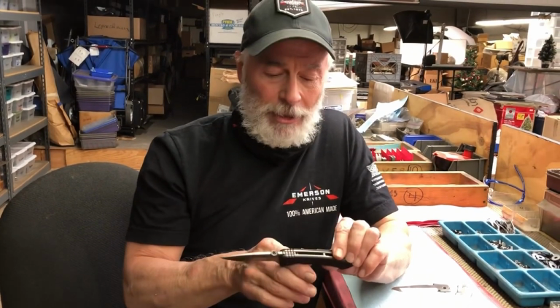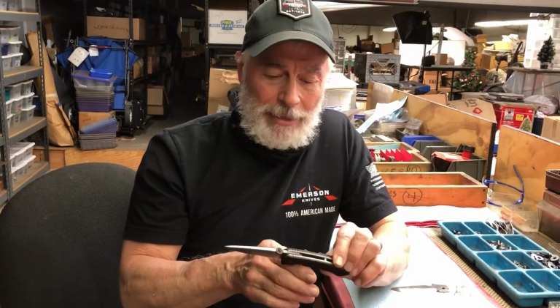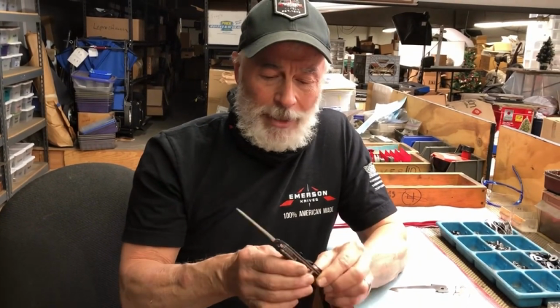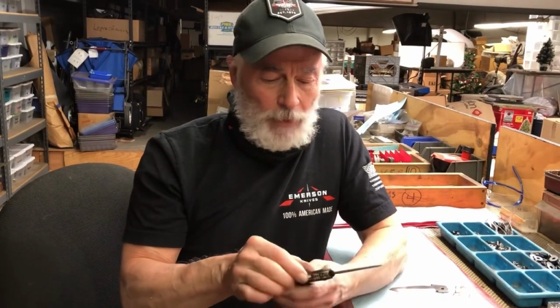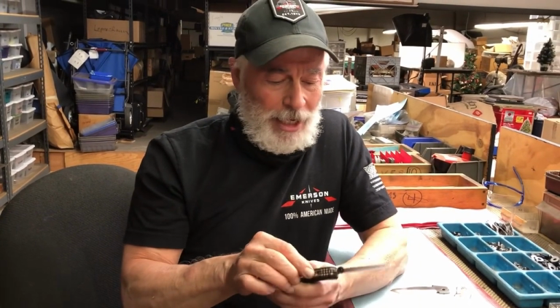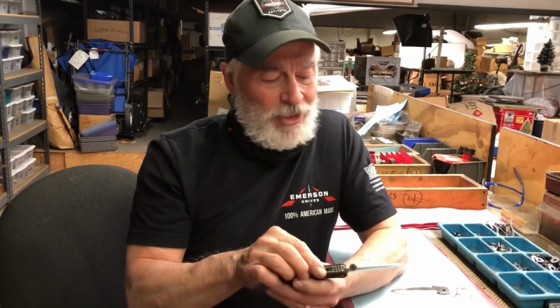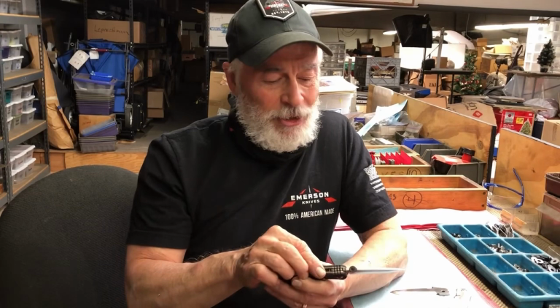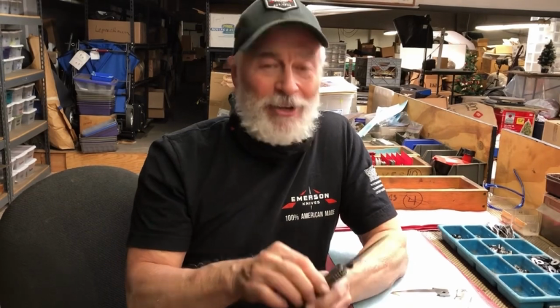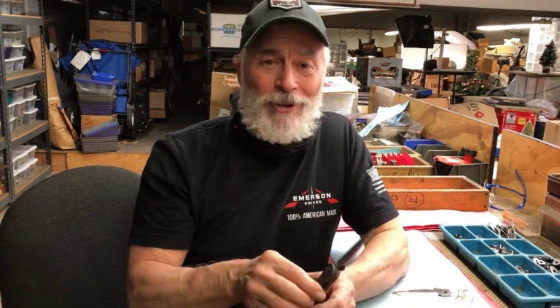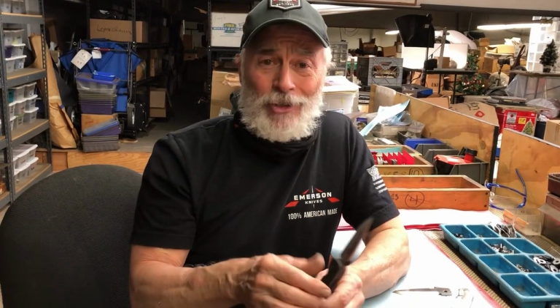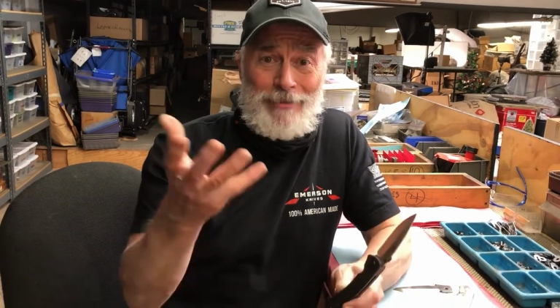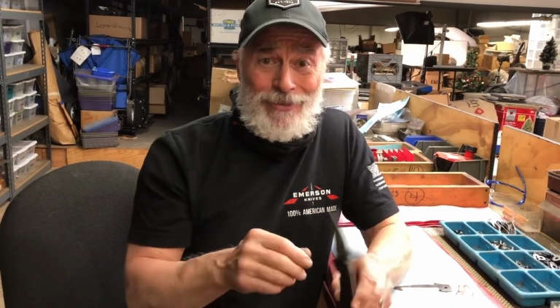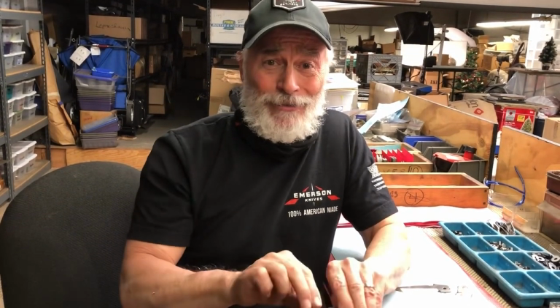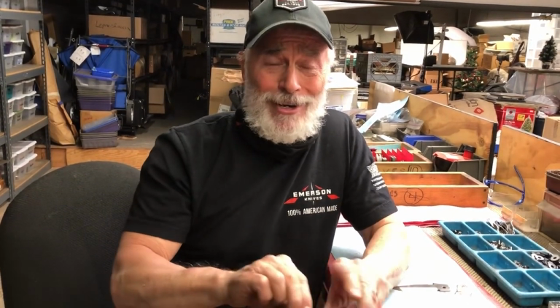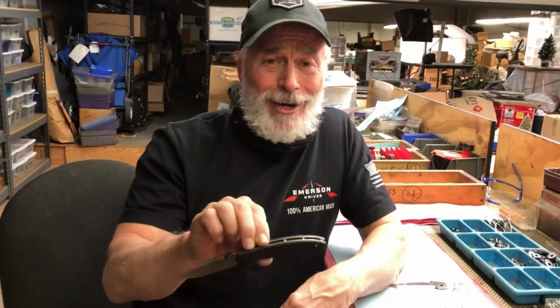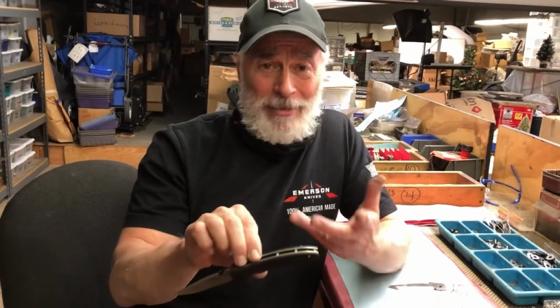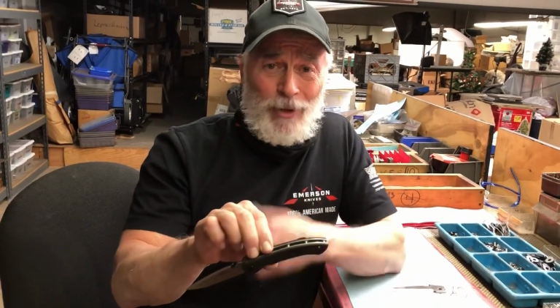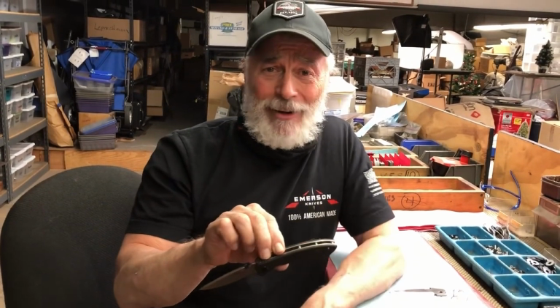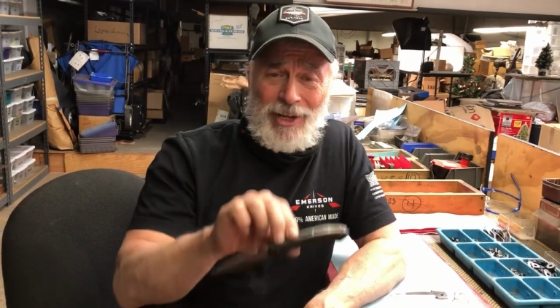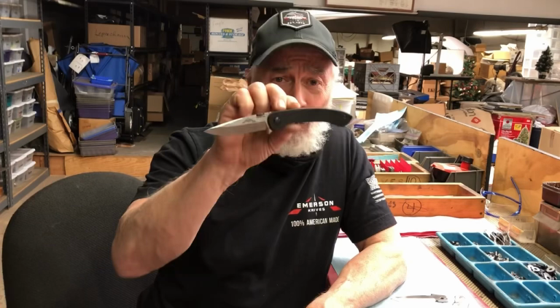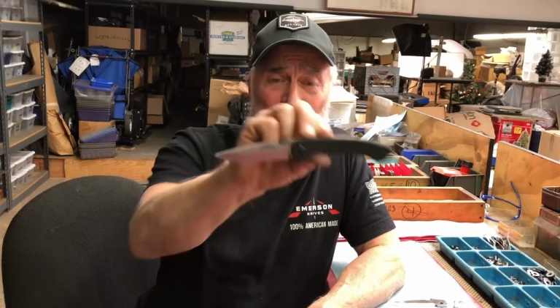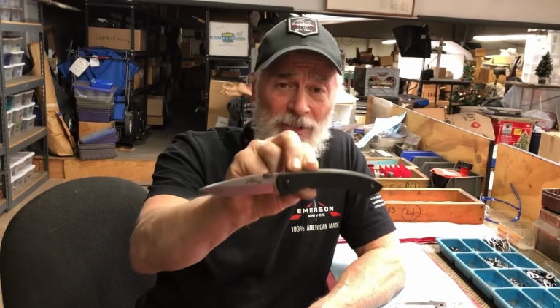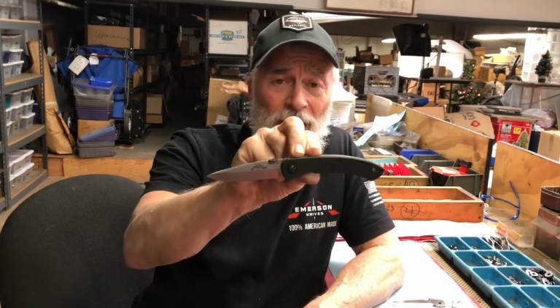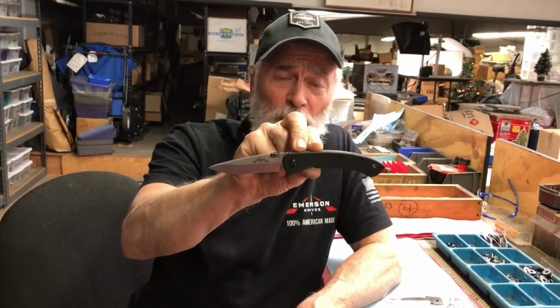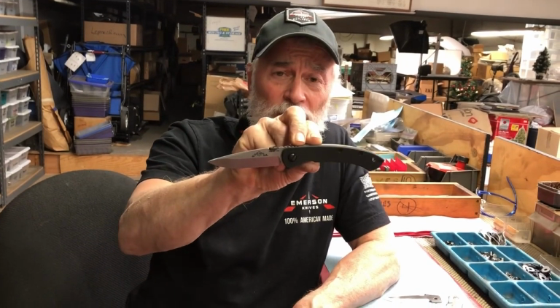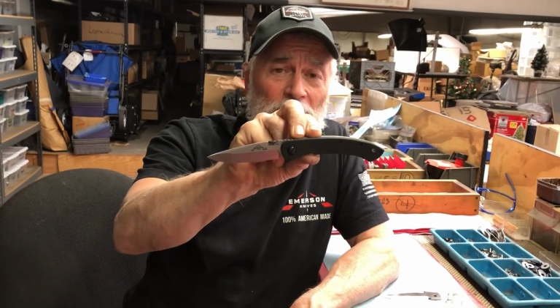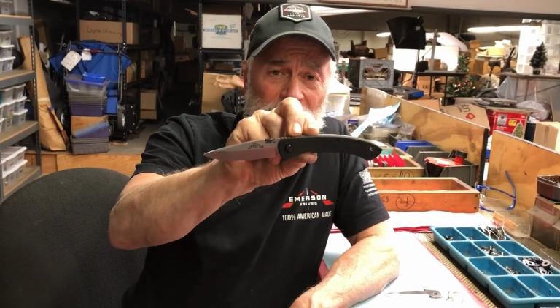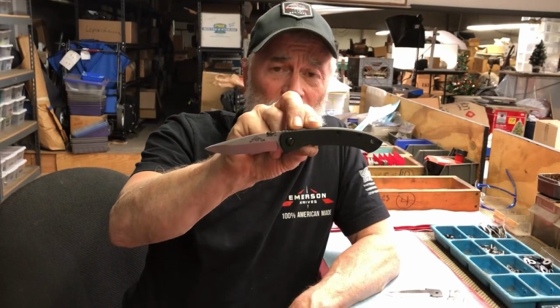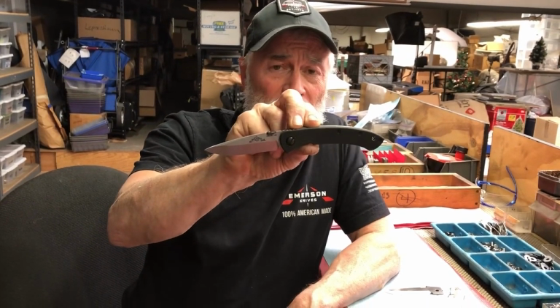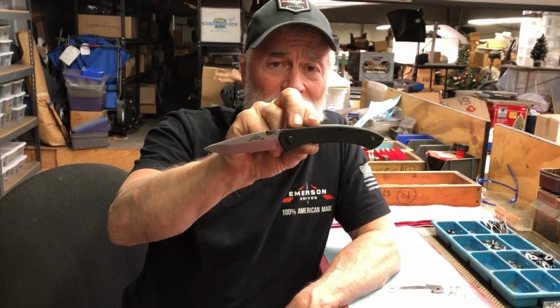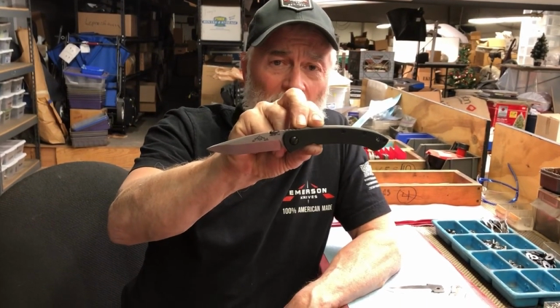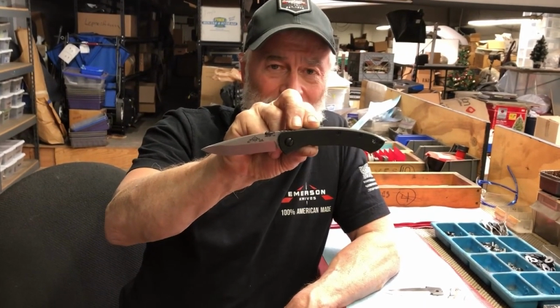So you know what? I guess it isn't going to be 145 — it's only going to be 144, because I'm going to keep one to carry myself. I really like this knife. I hope you like it too. The Emerson Knives Onyx.